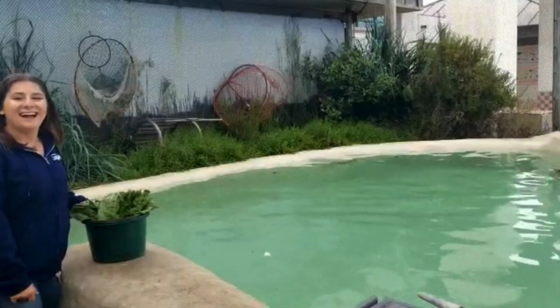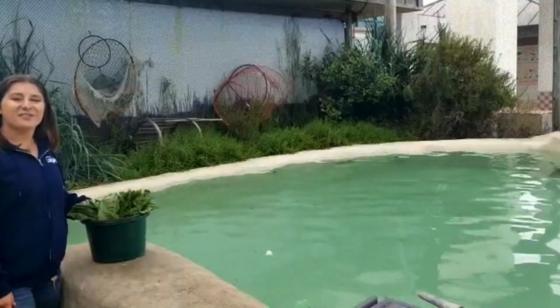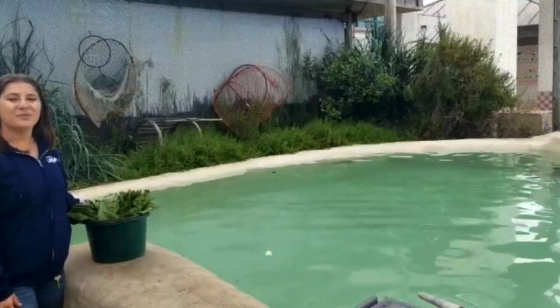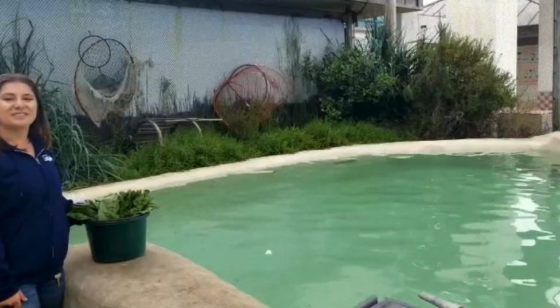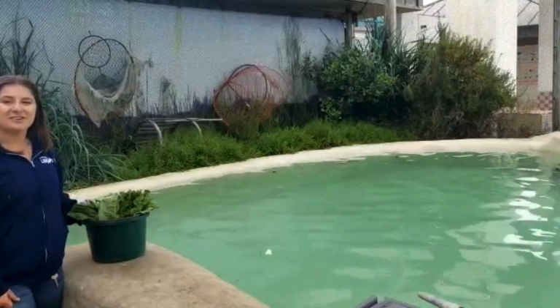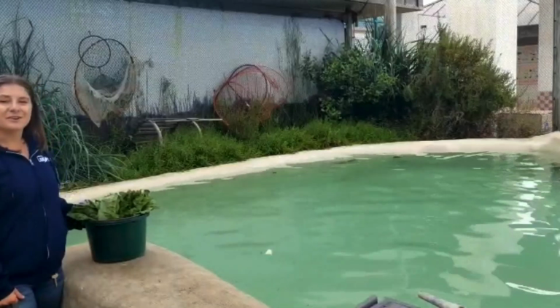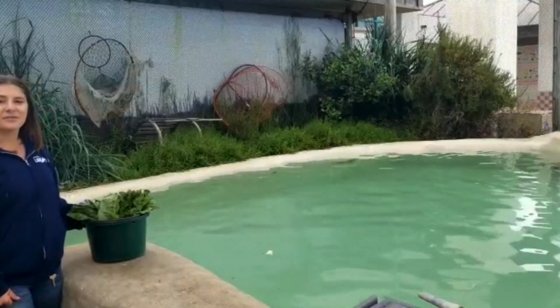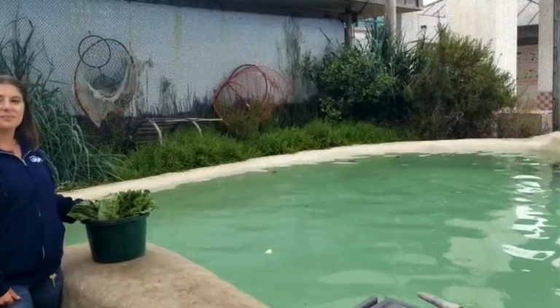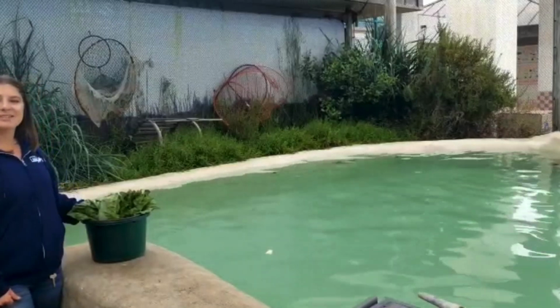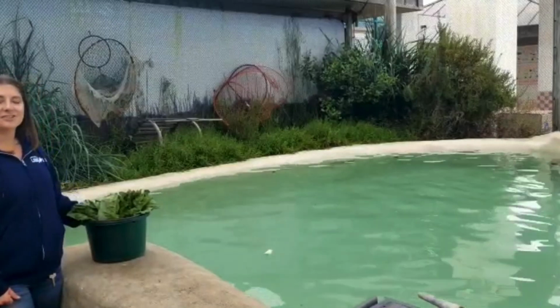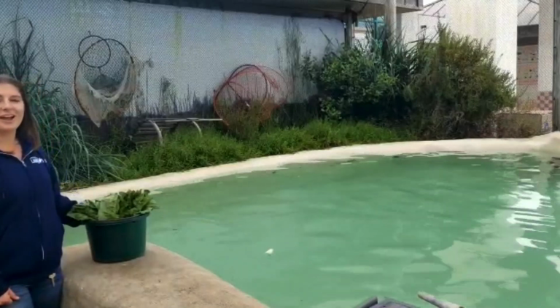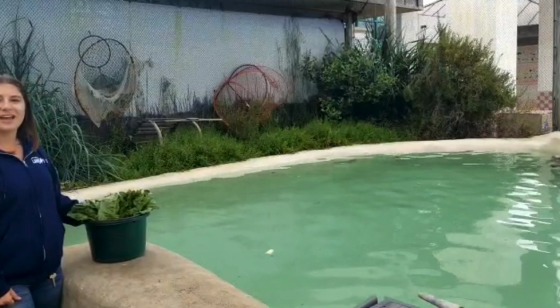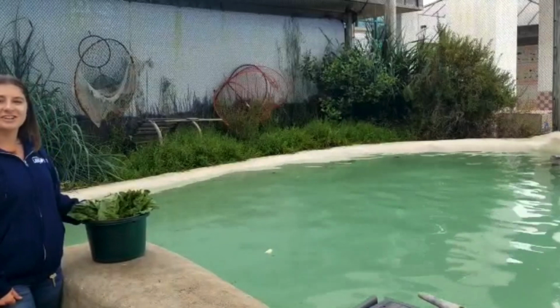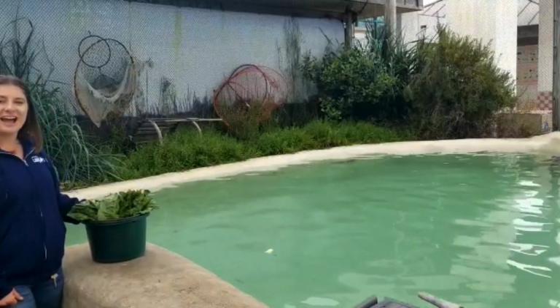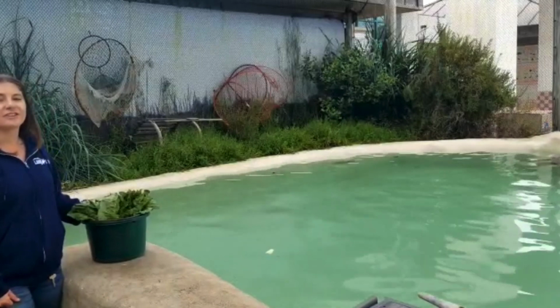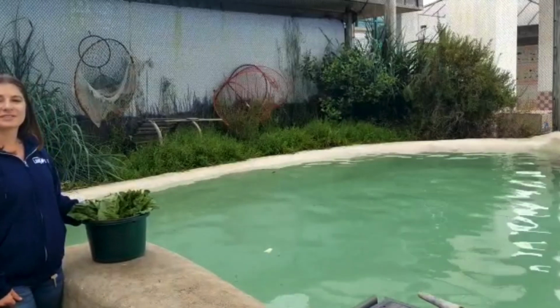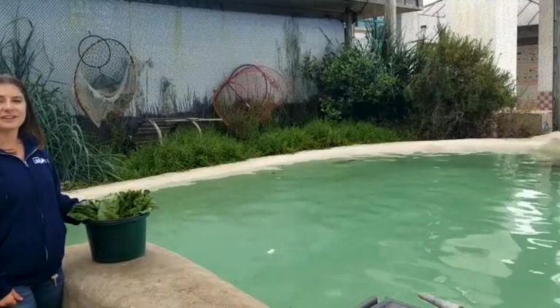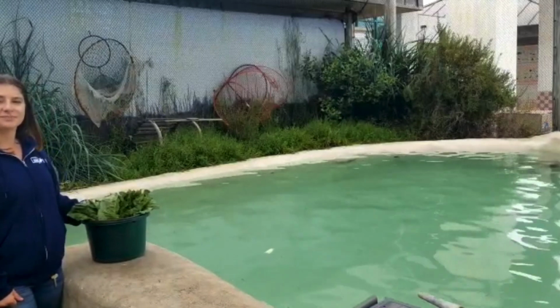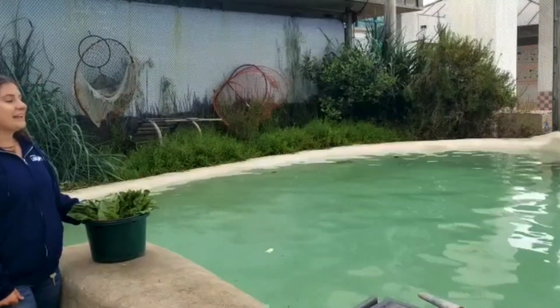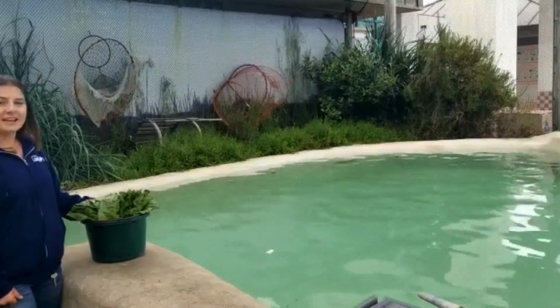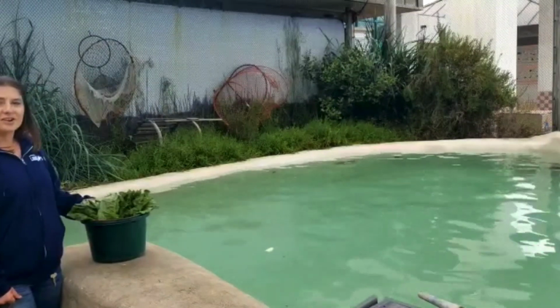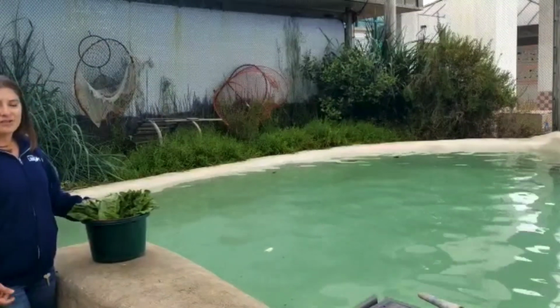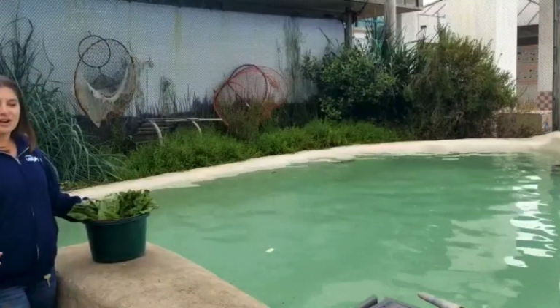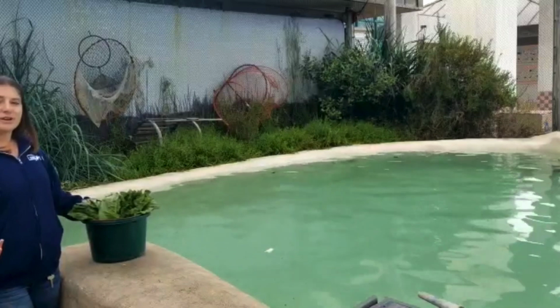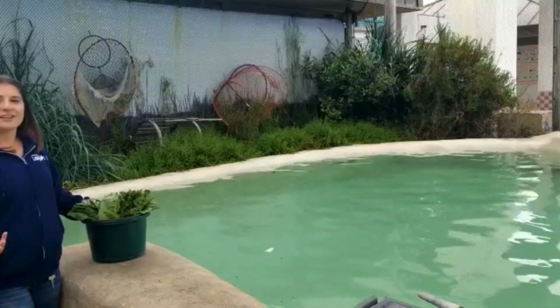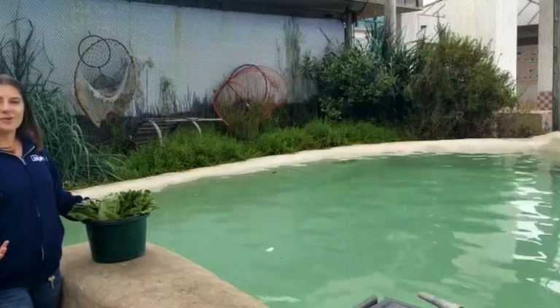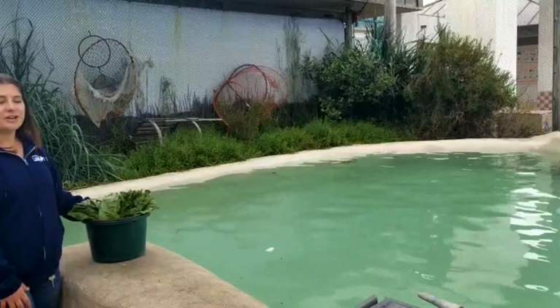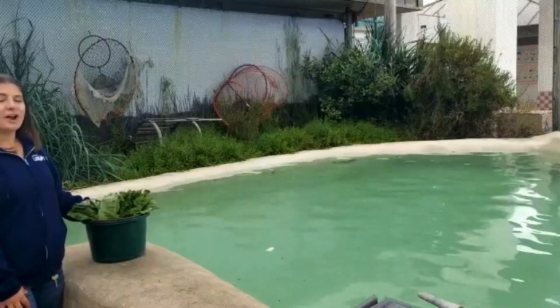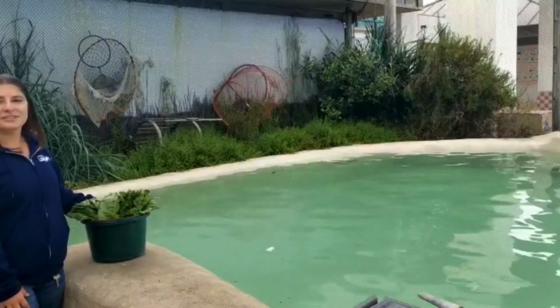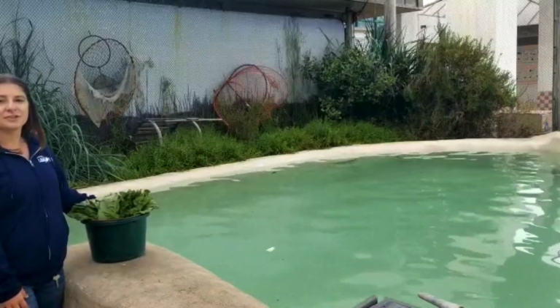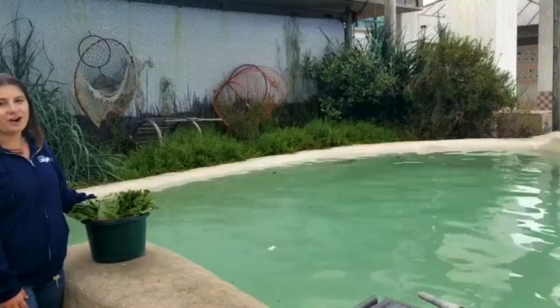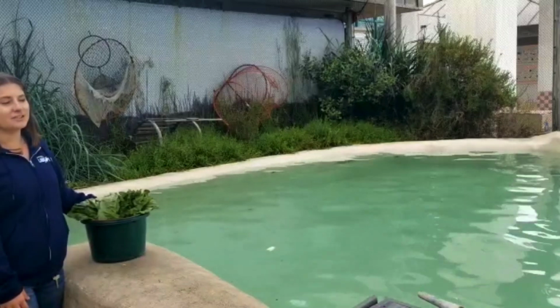Hi everyone! Welcome to the Living Coast in your living room. My name is Ashley and I'm one of the educators here at the Living Coast Discovery Center. Today, even though you're unable to join us on site, we are bringing you an up-close encounter with our sea turtles.